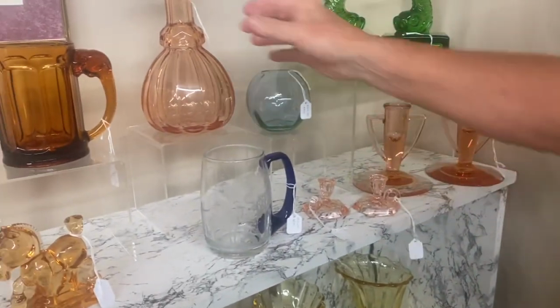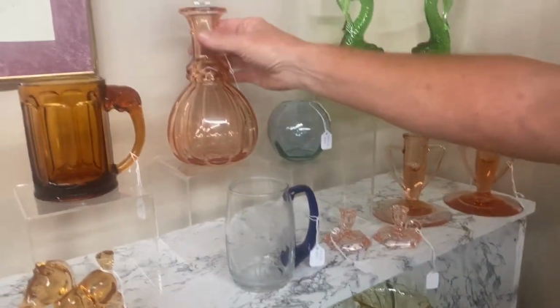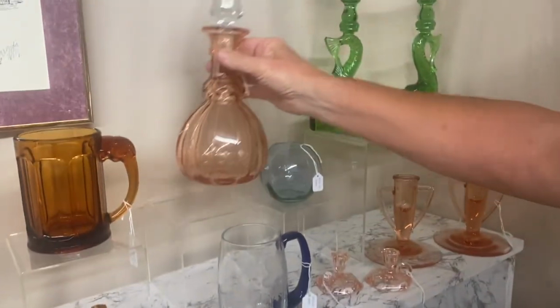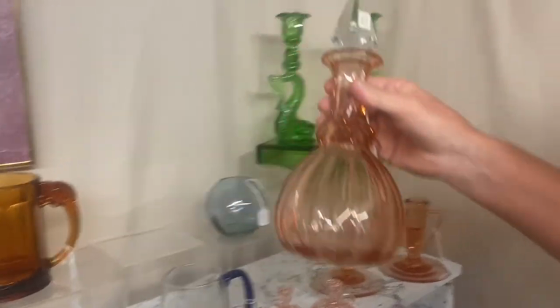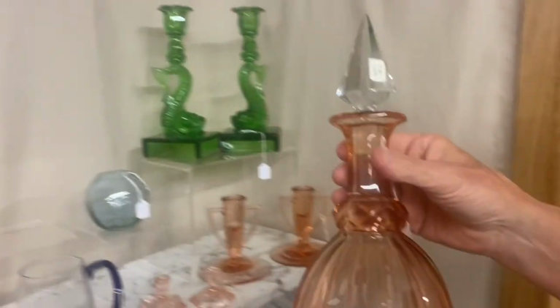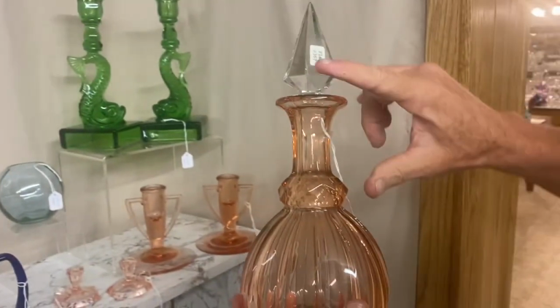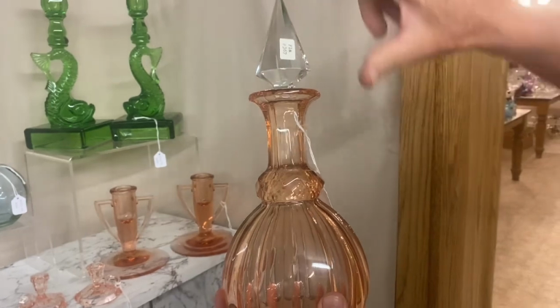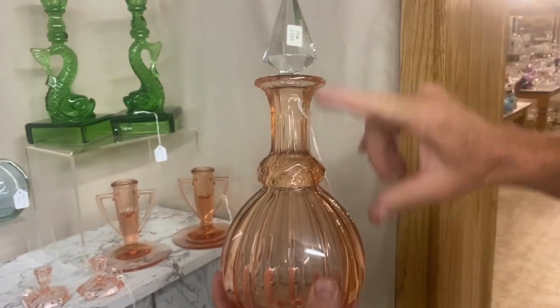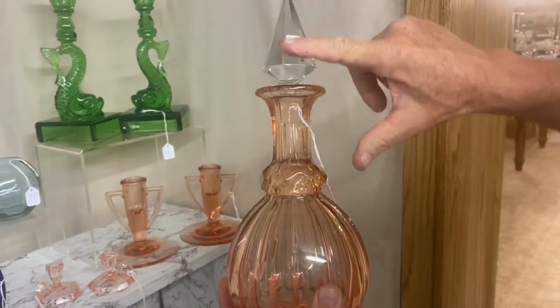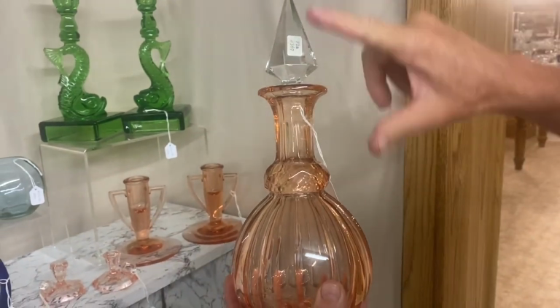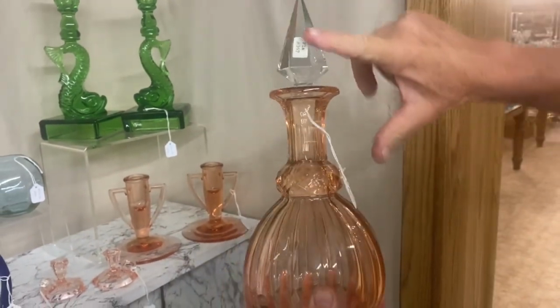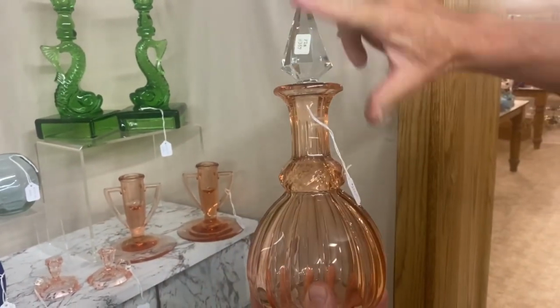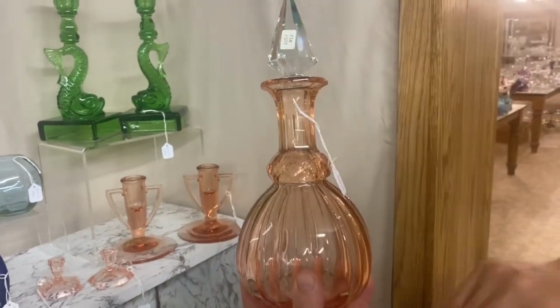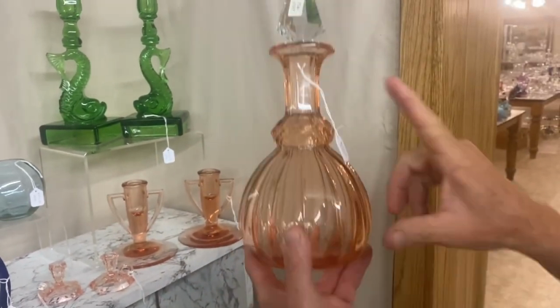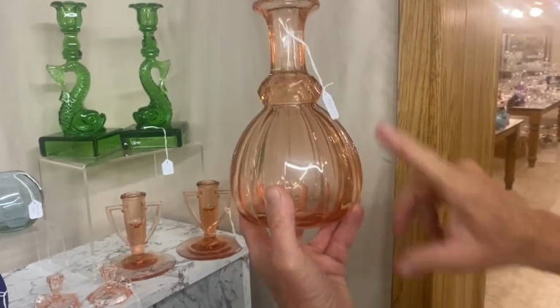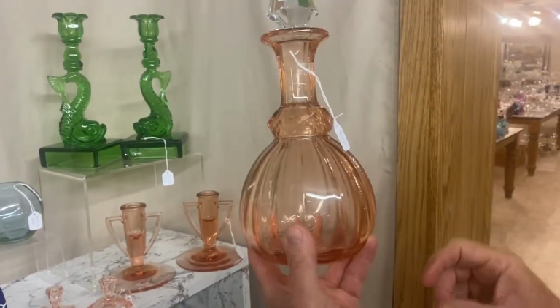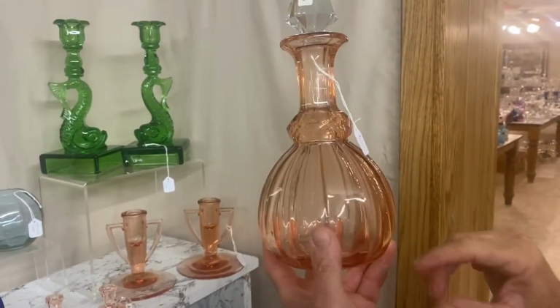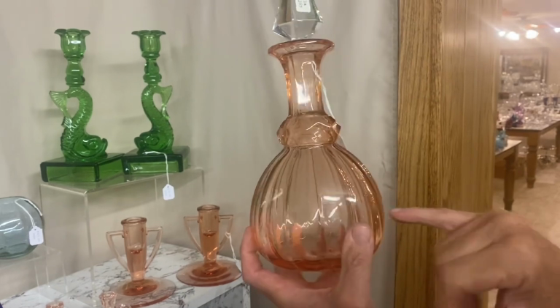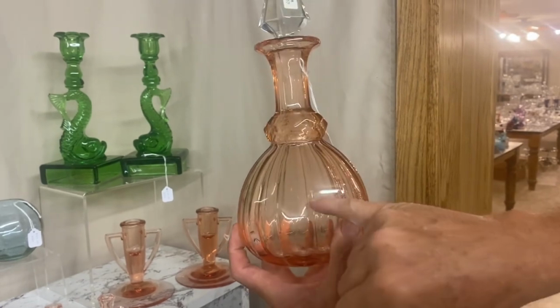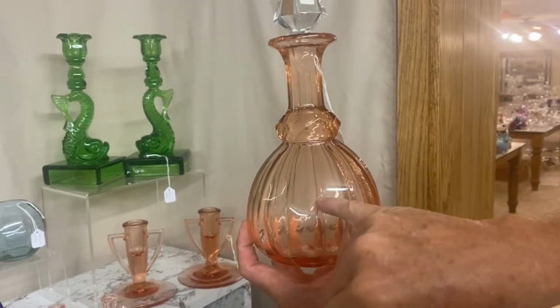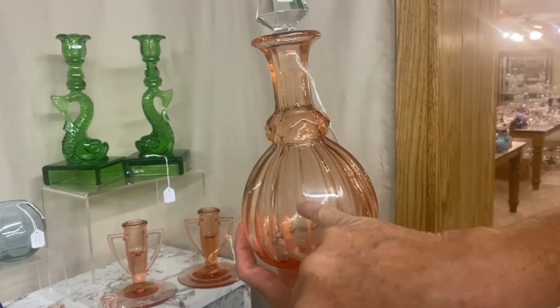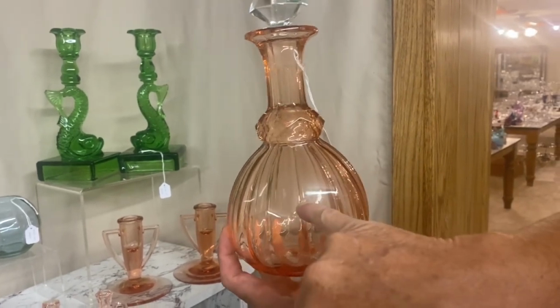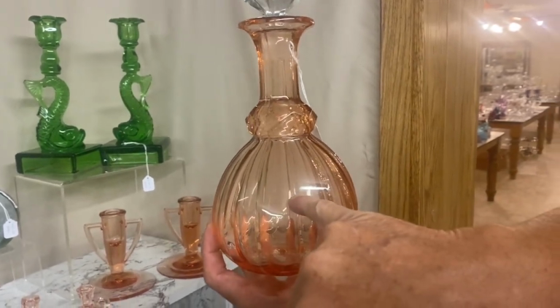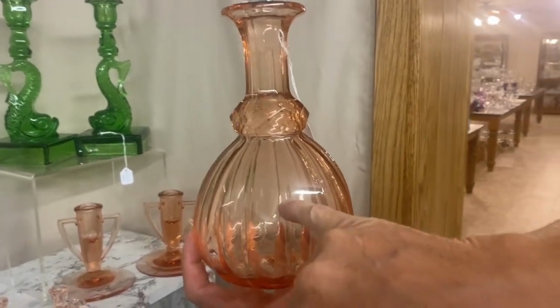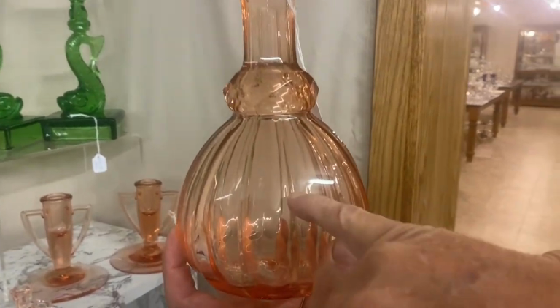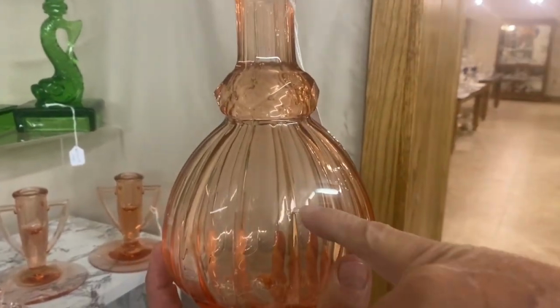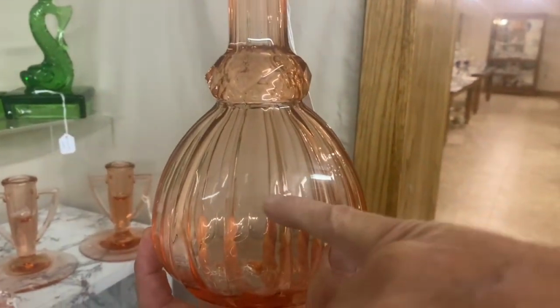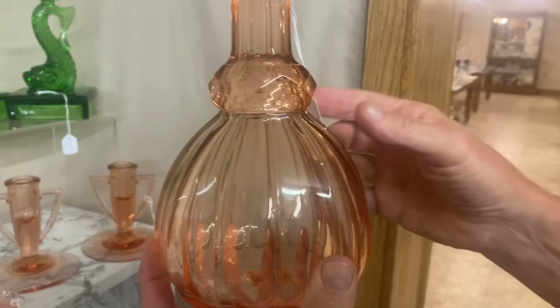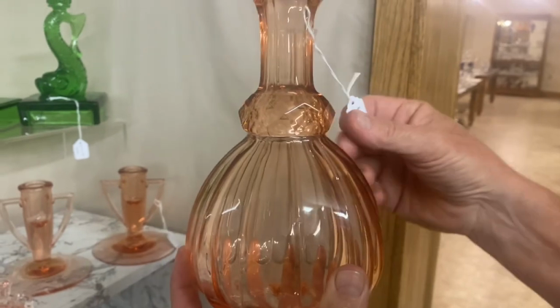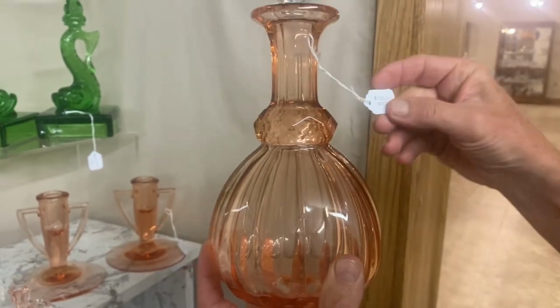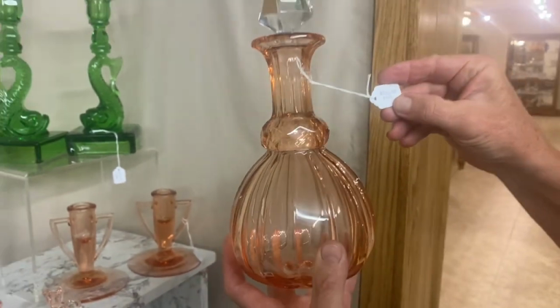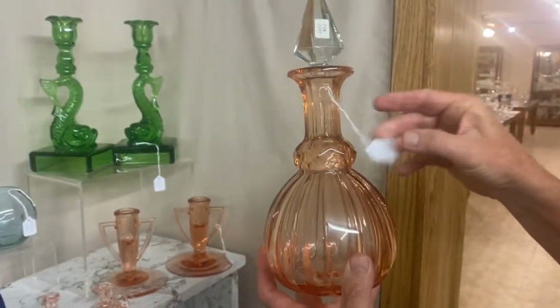Prism Band decanter. It has a cut stopper in it — sometimes they put a press stopper, but this has been cut on all the panels. Flamingo, clean on the inside. There's a little manufacturing flaw right here where it's been touched when it's hot and squeezed the glass out both directions. $135.